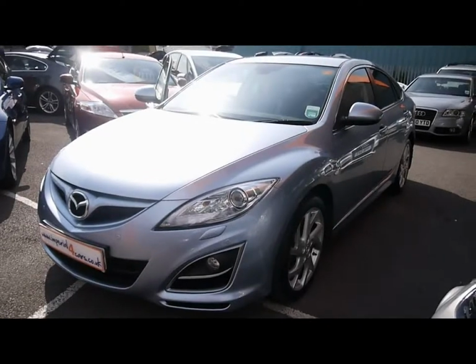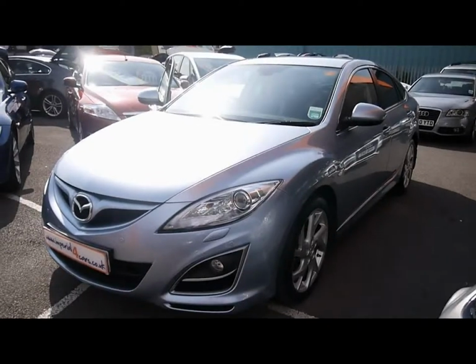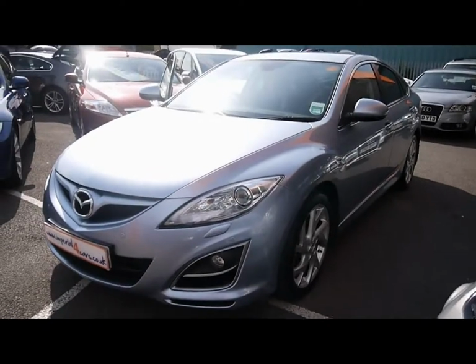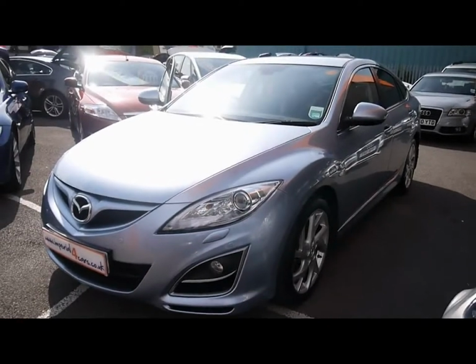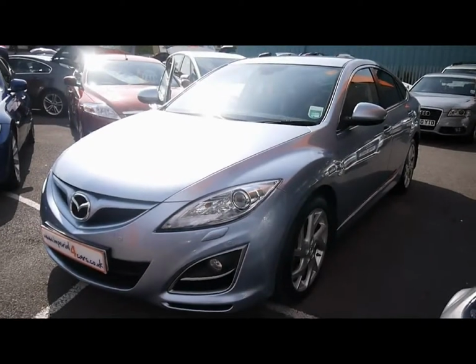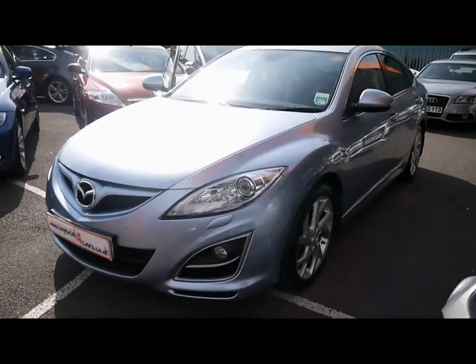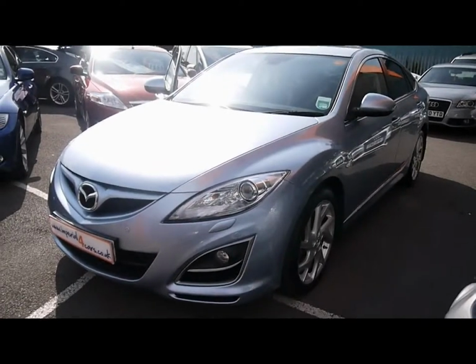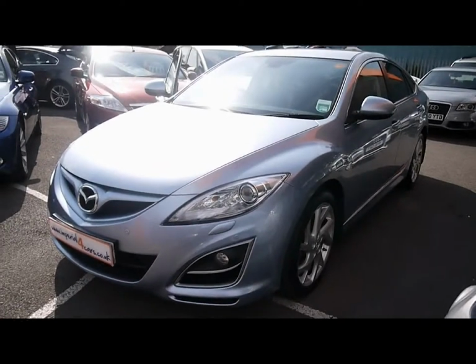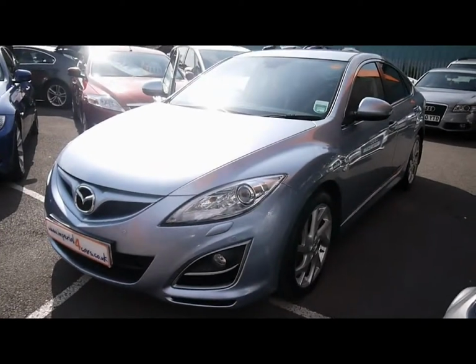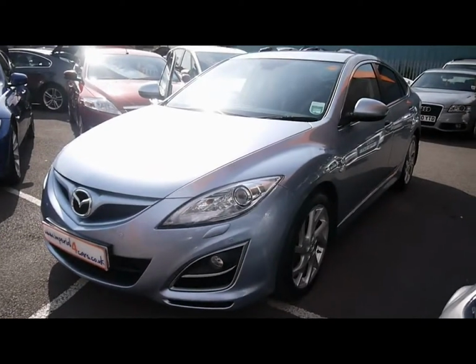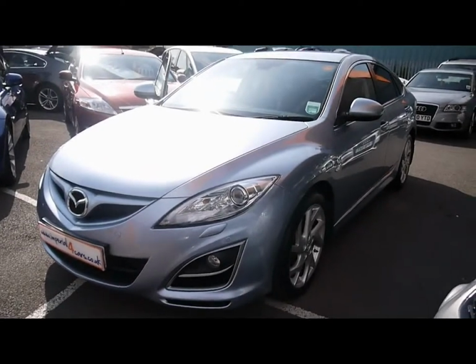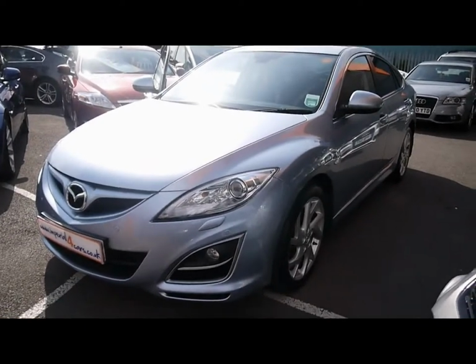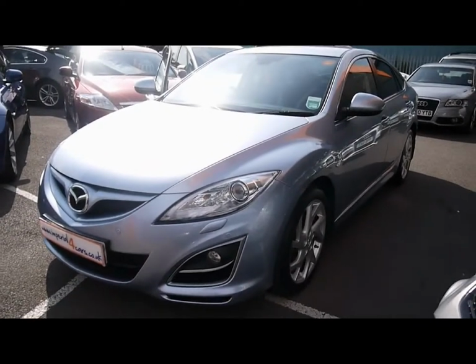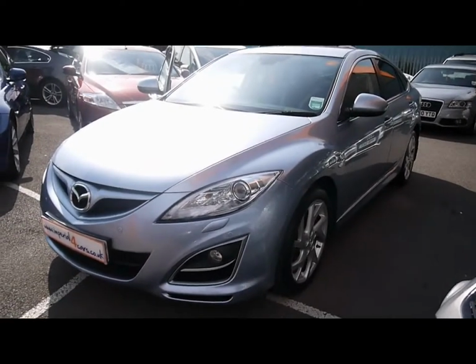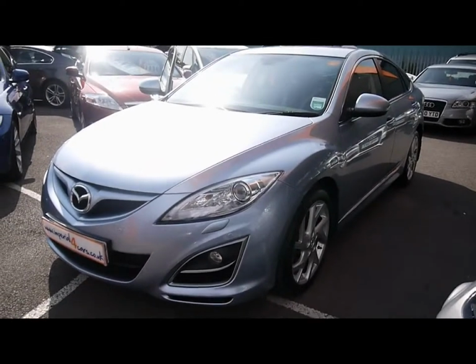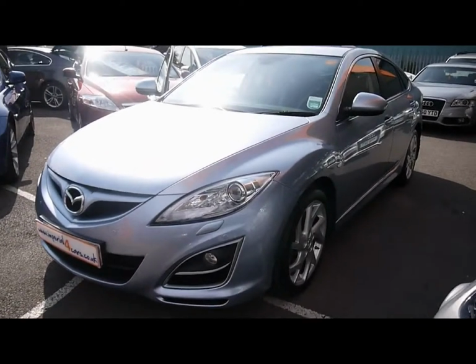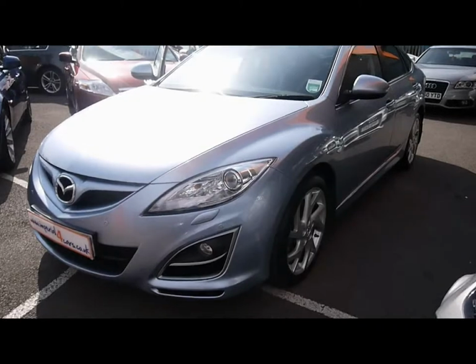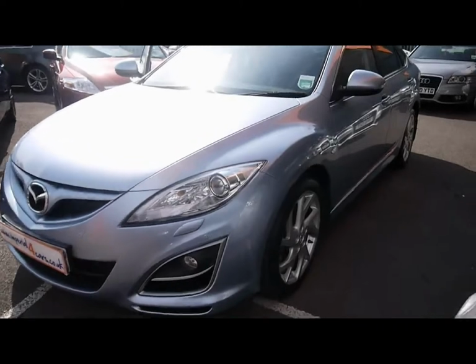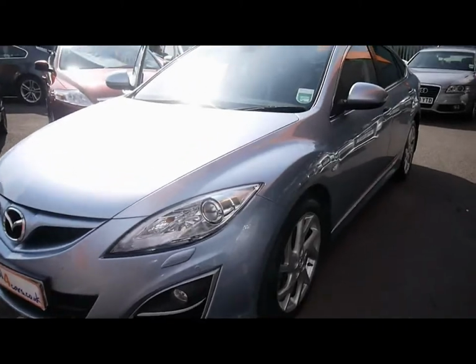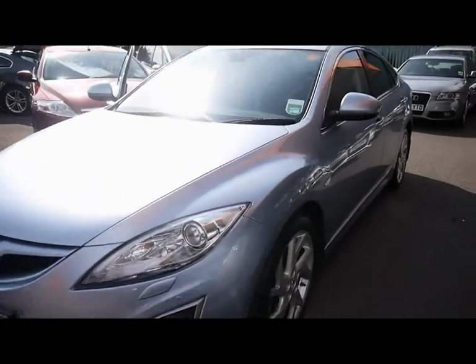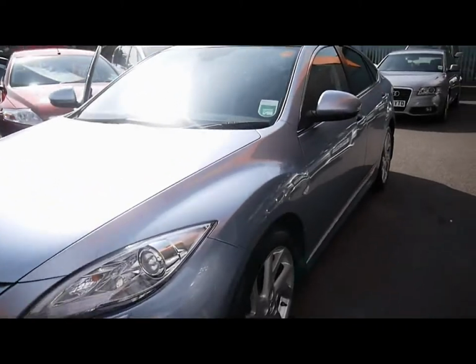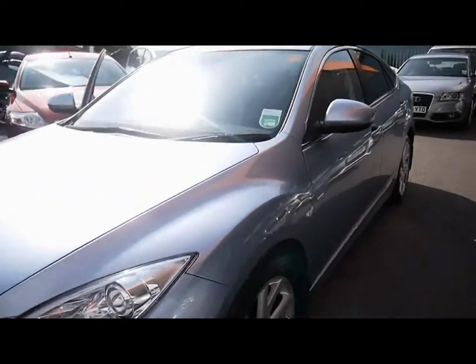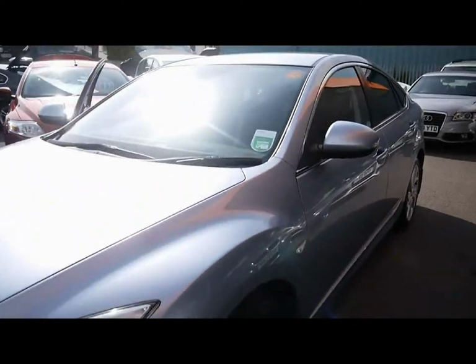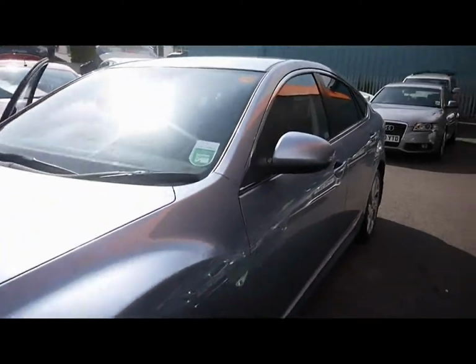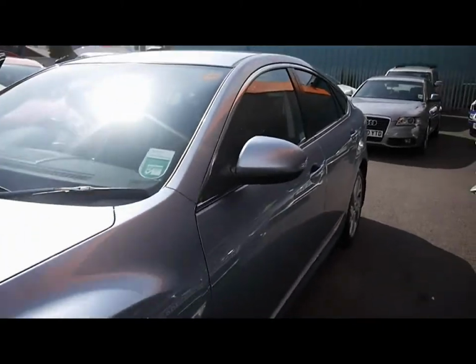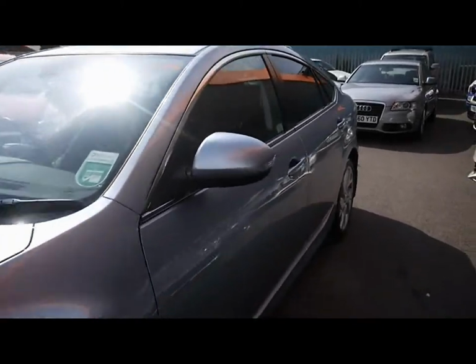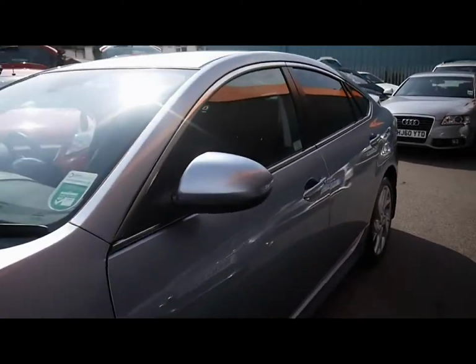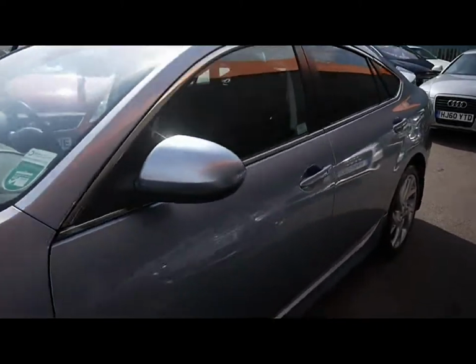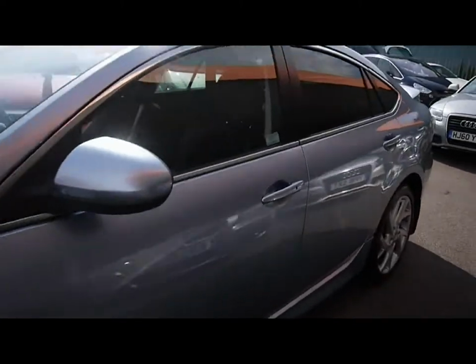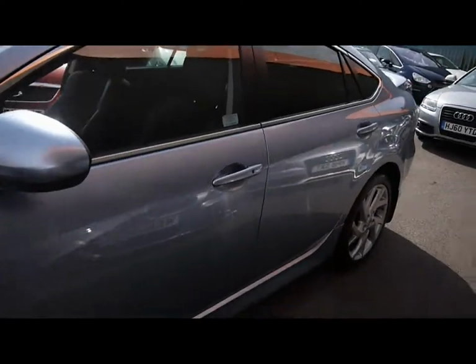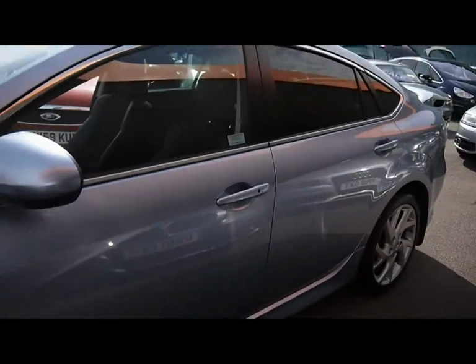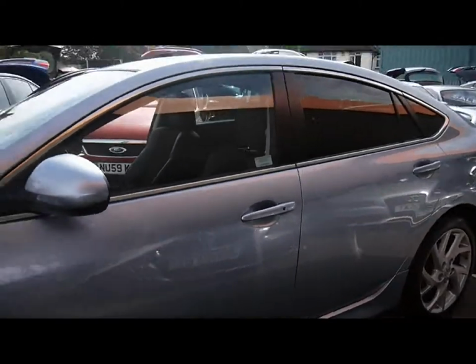Welcome to Imperial Cars. For sale we have this 2010 Mazda 6 Sport. I'm going to do a brief tour of the car so you can see the condition and the features it has.